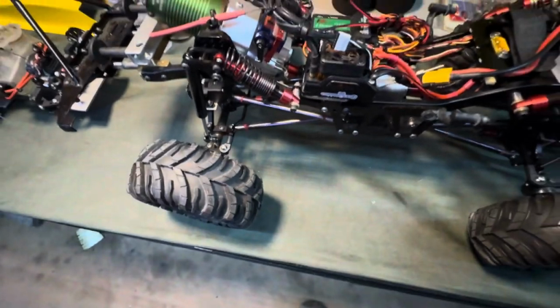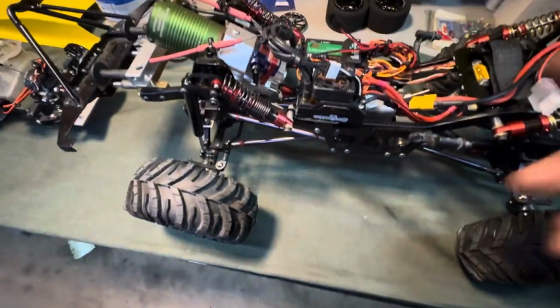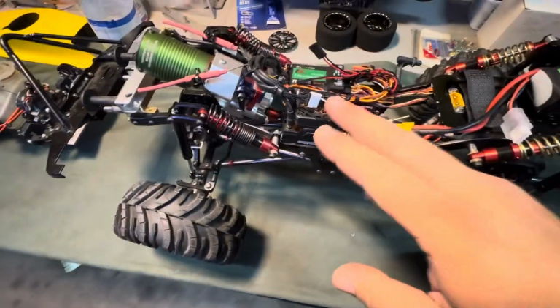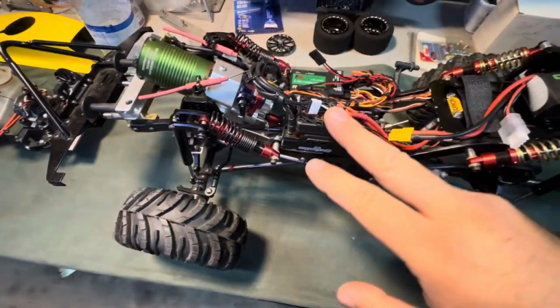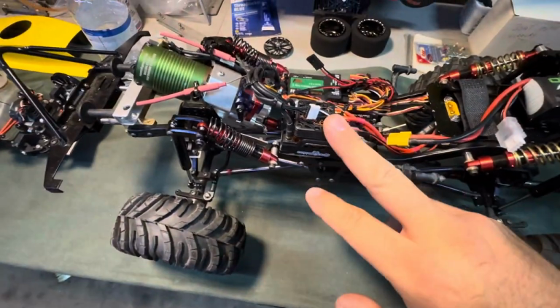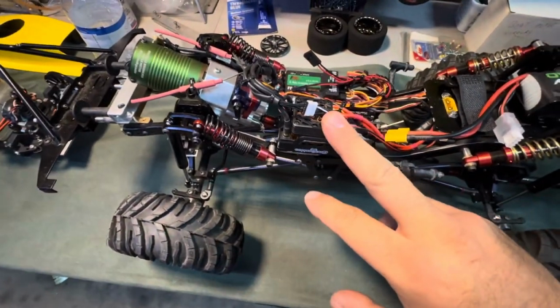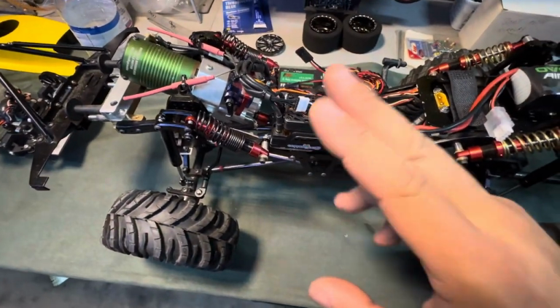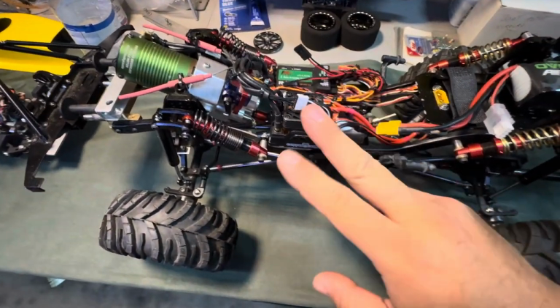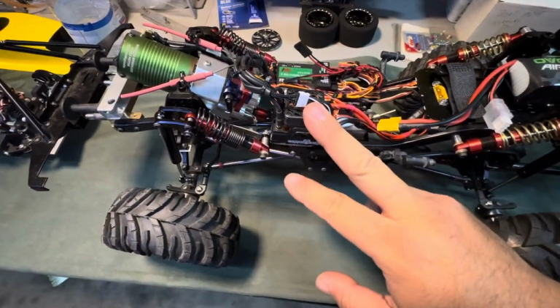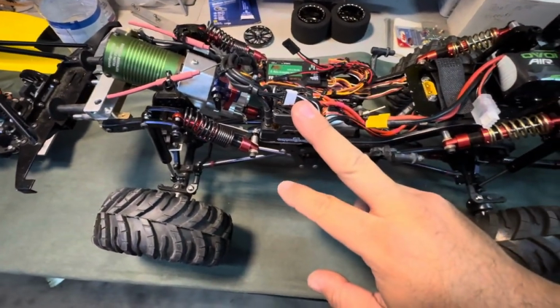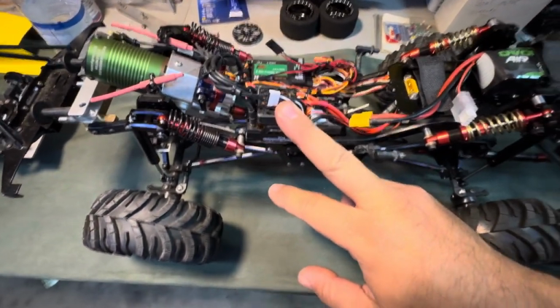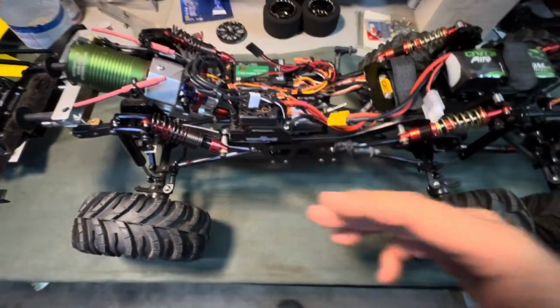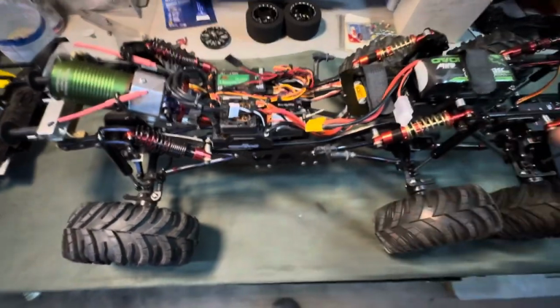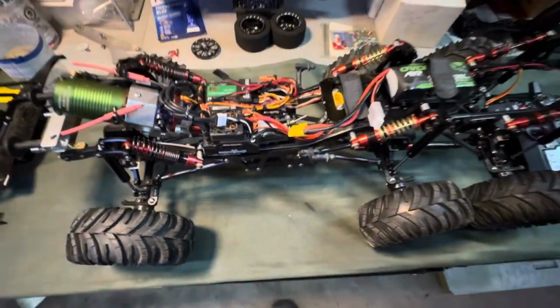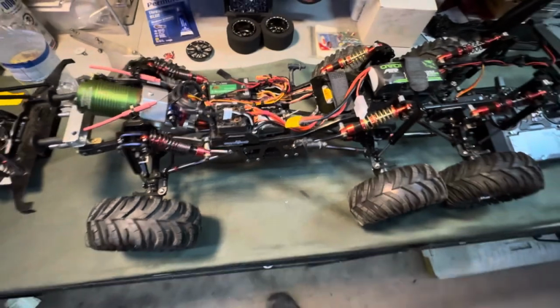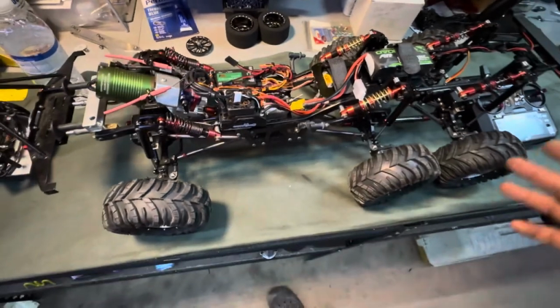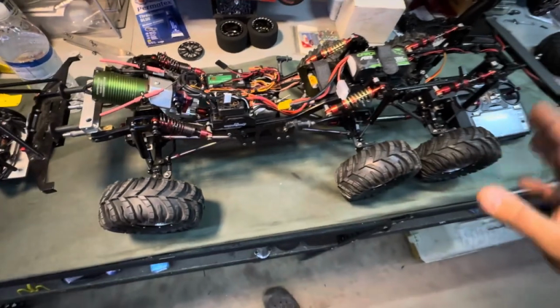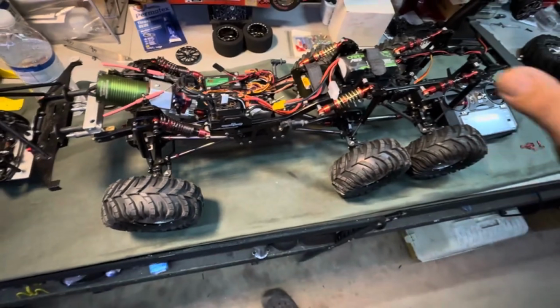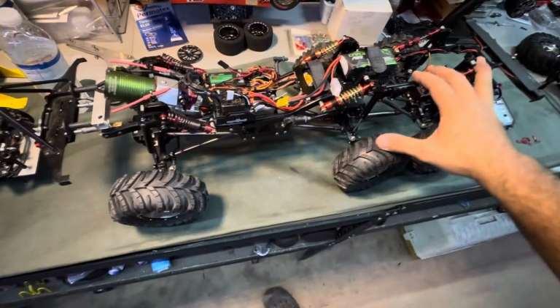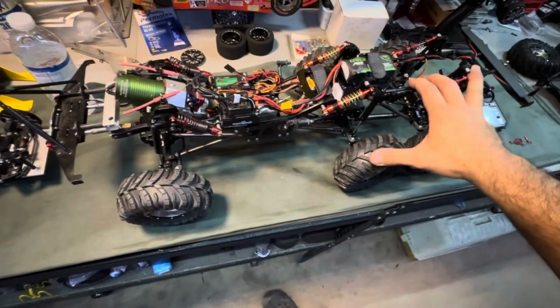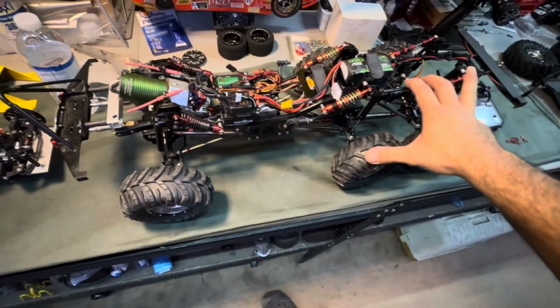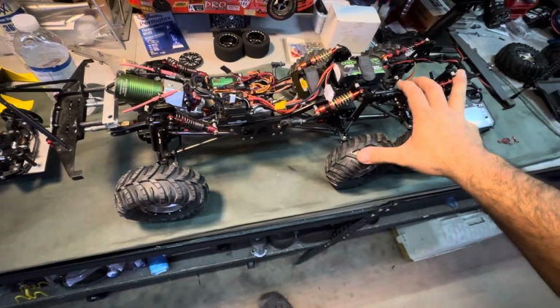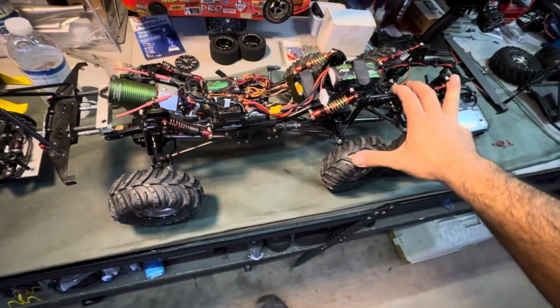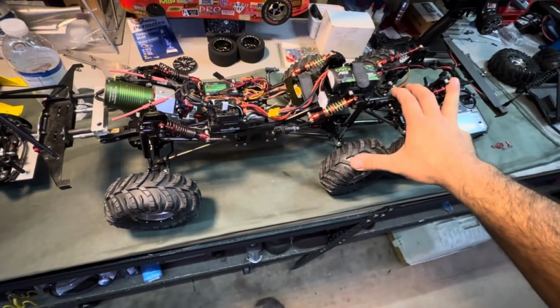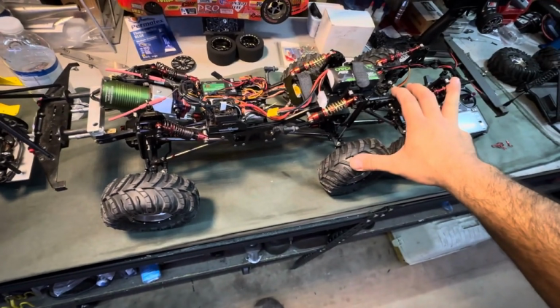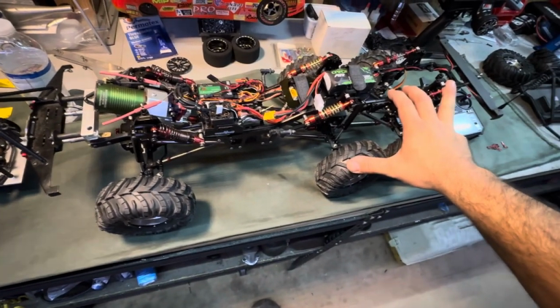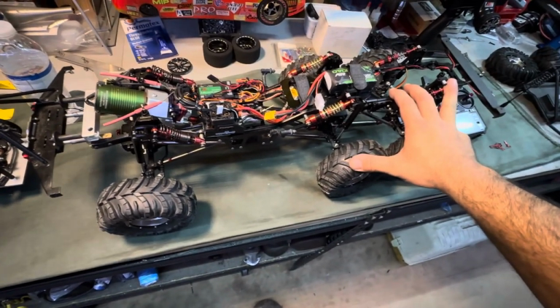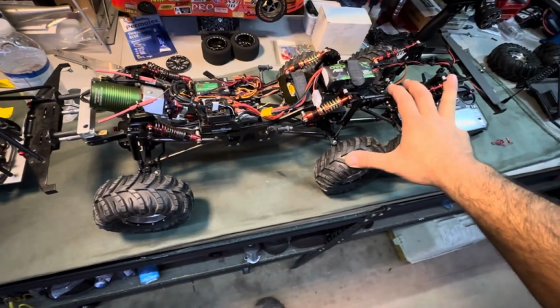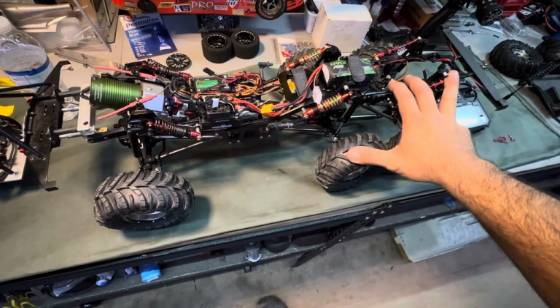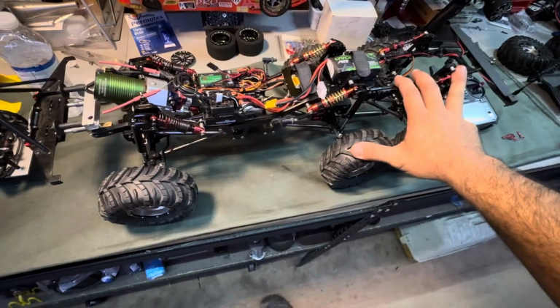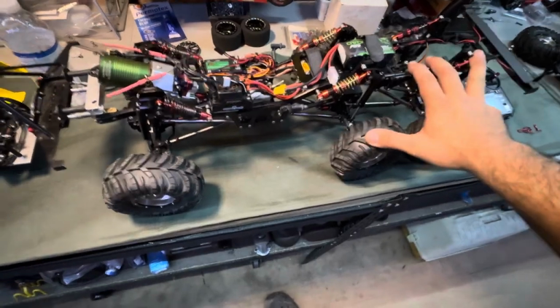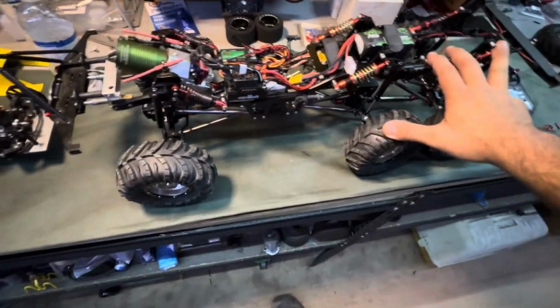I was worried about ordering it and spending the money, but as crazy as it sounds I've got $2,800 in this build right where you see it. So nothing's been cheap.